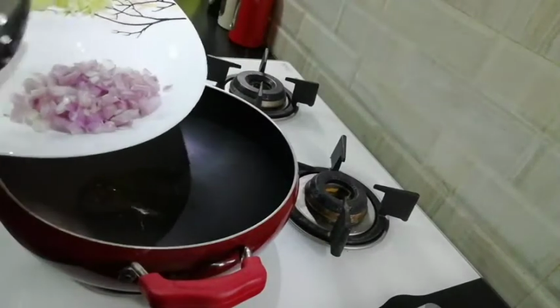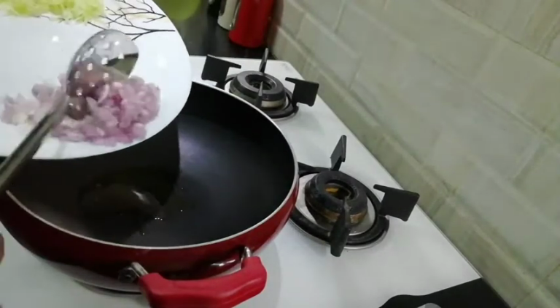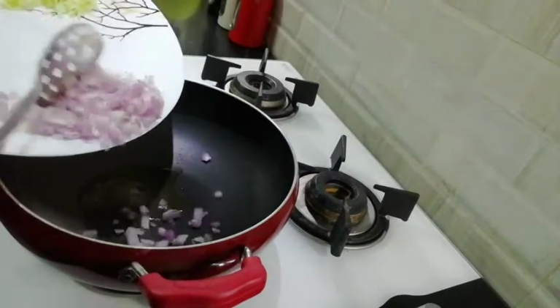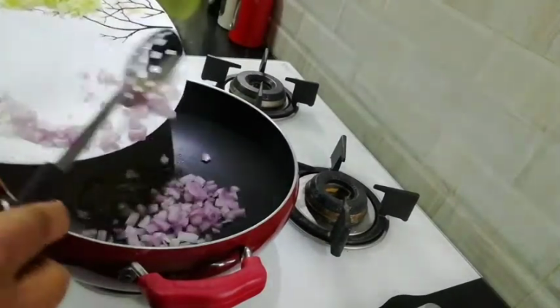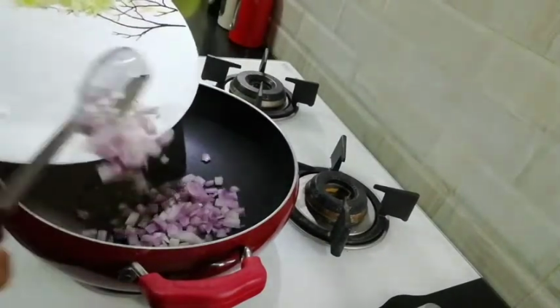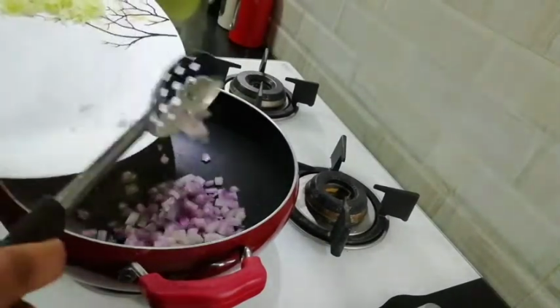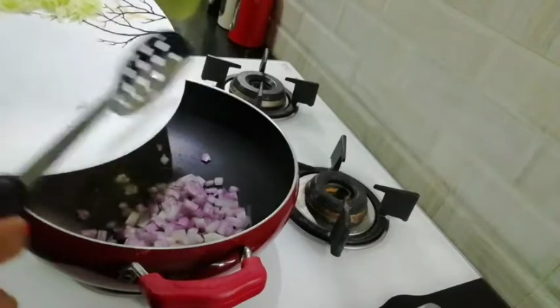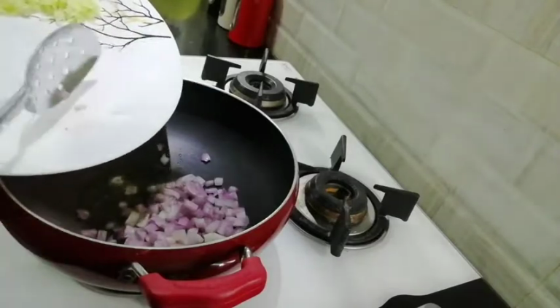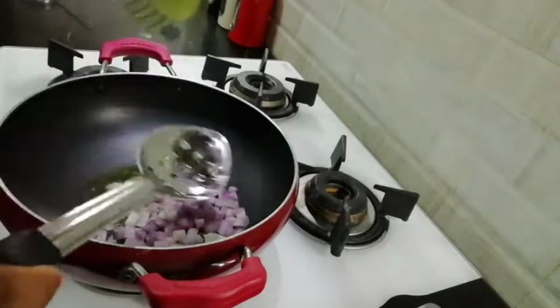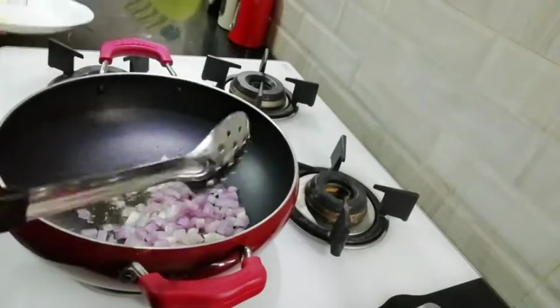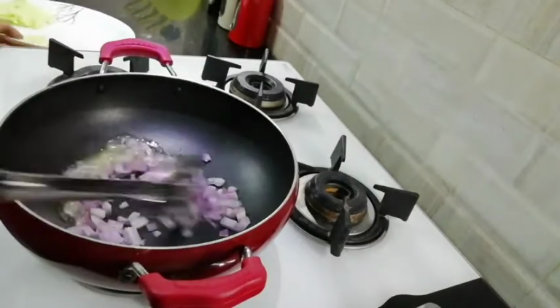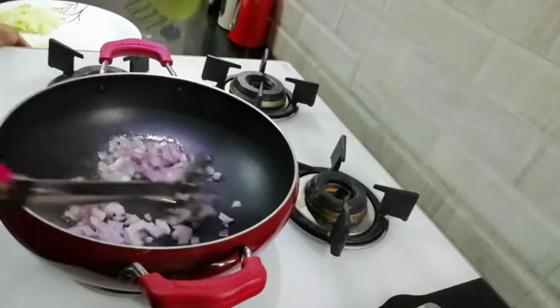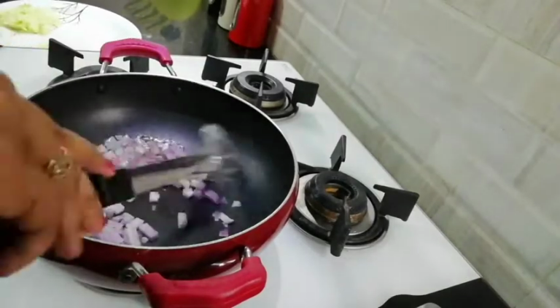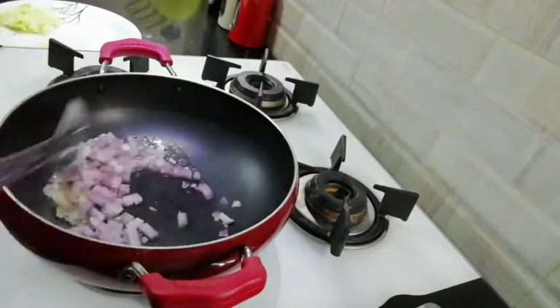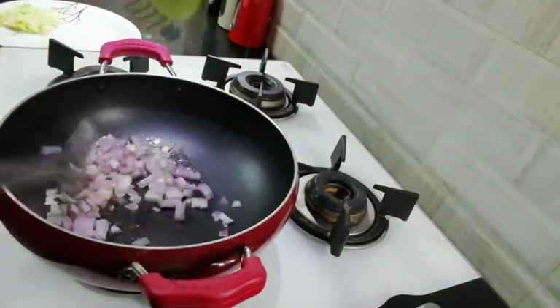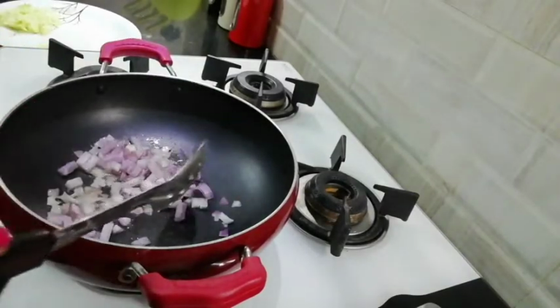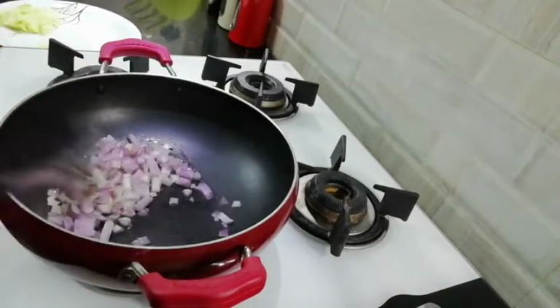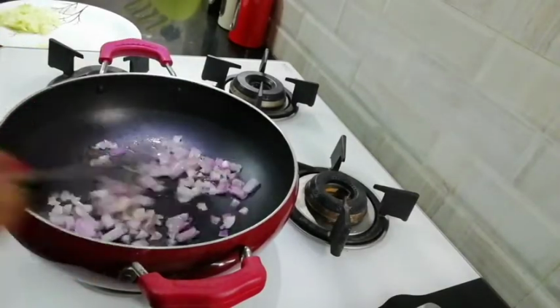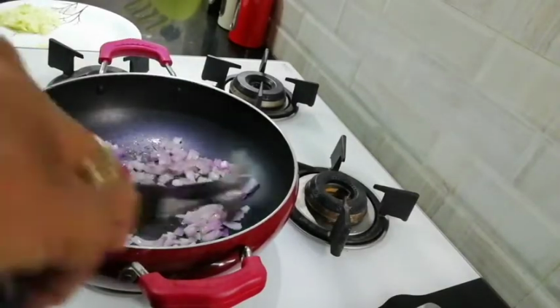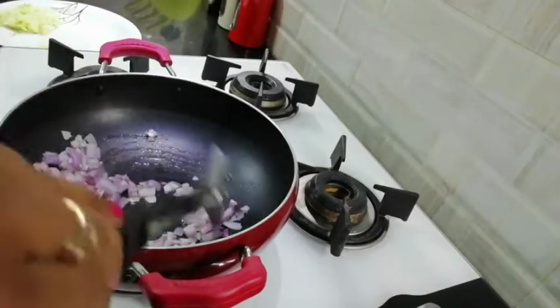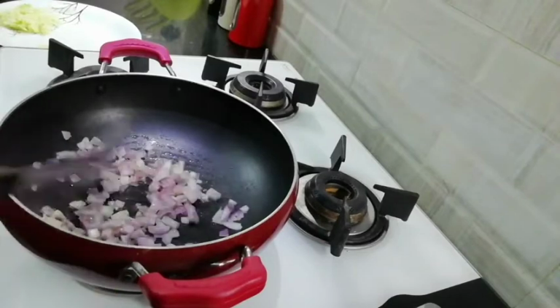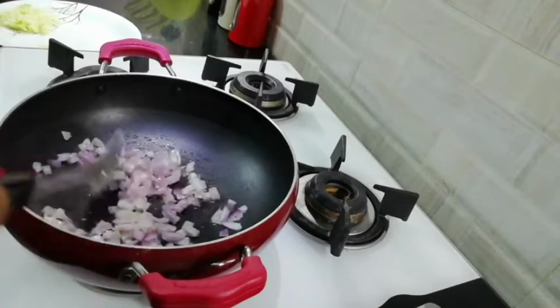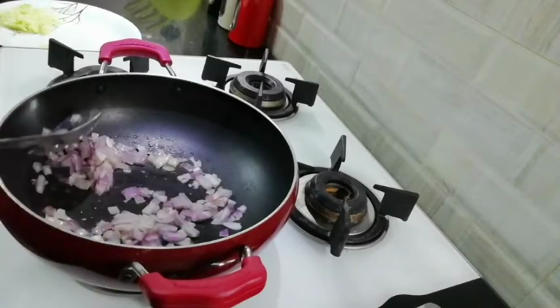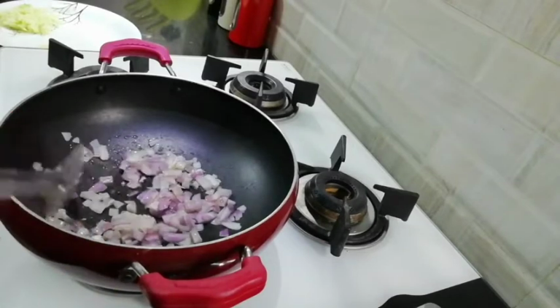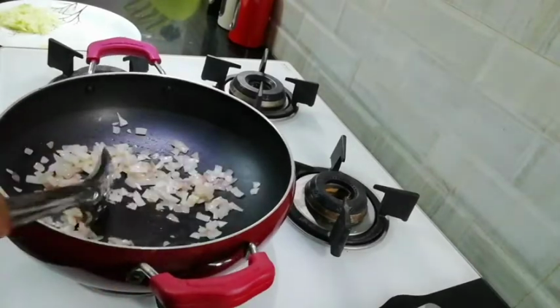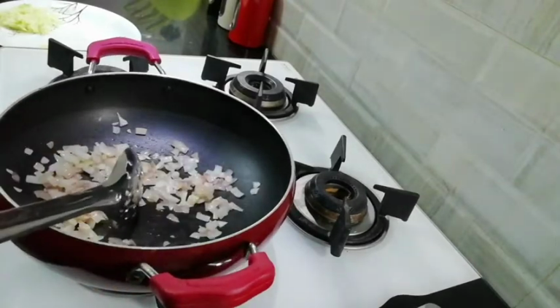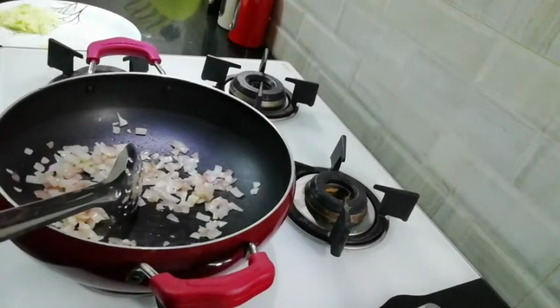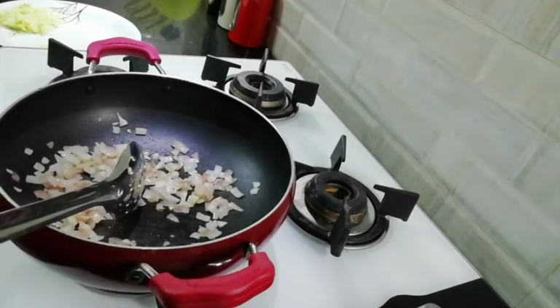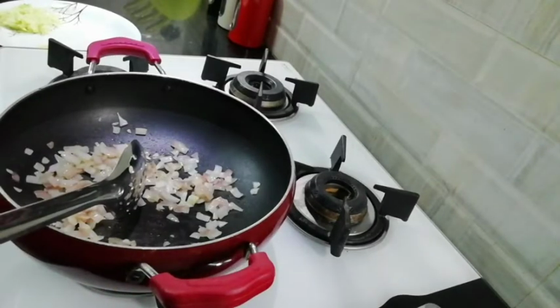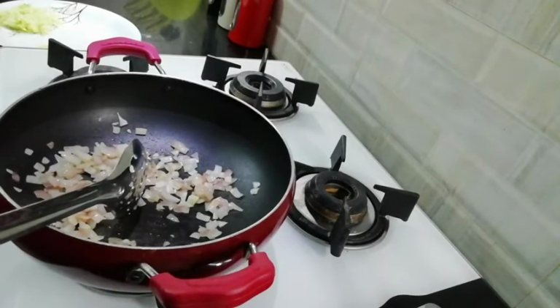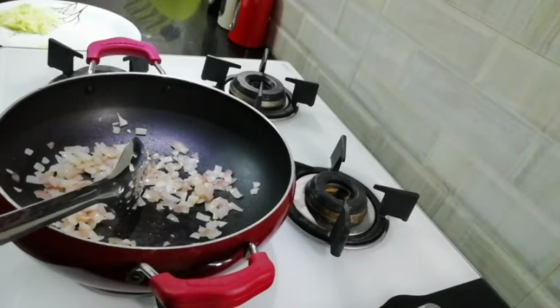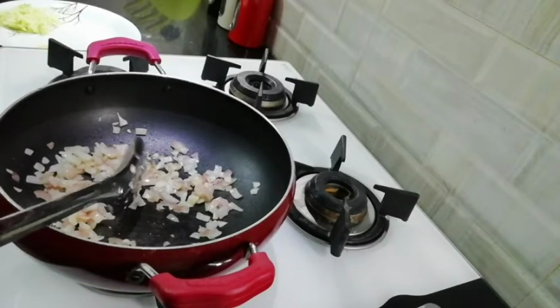I am going to add onions. We will sauté the onions until they change color. See, the color has changed.